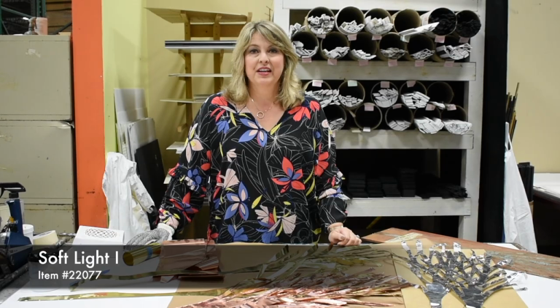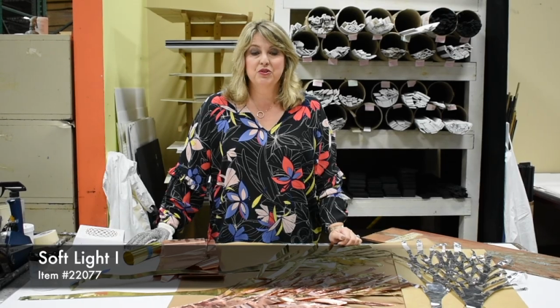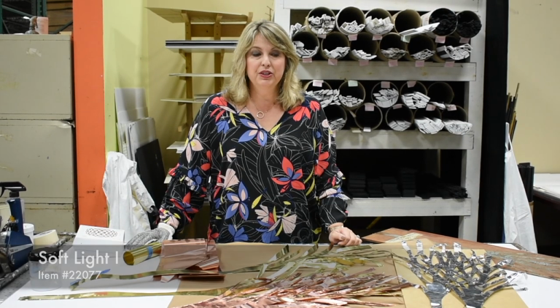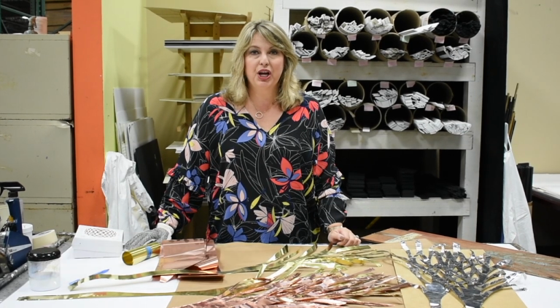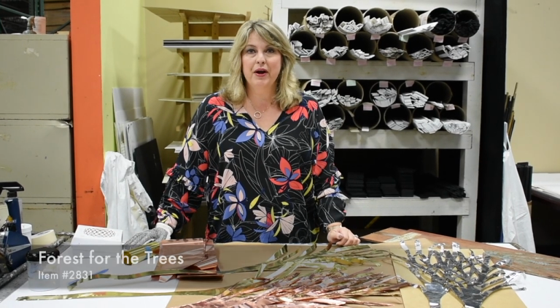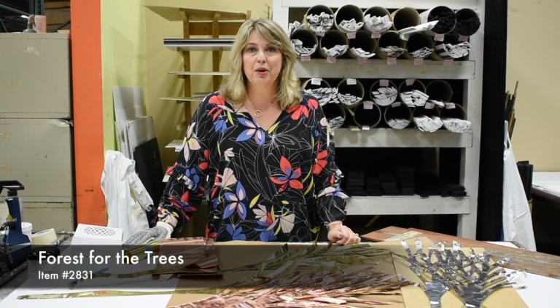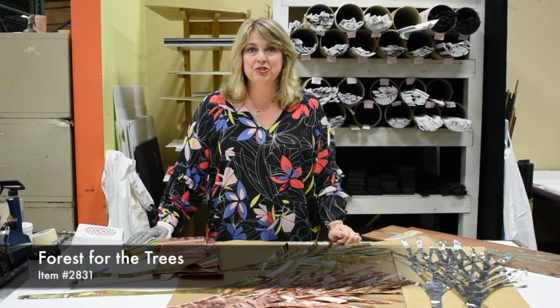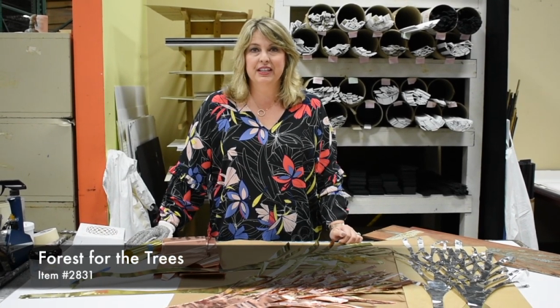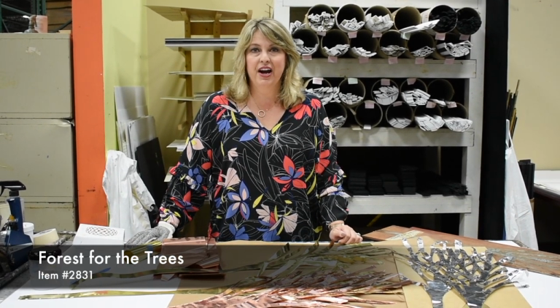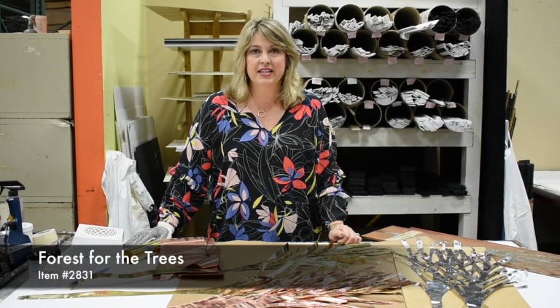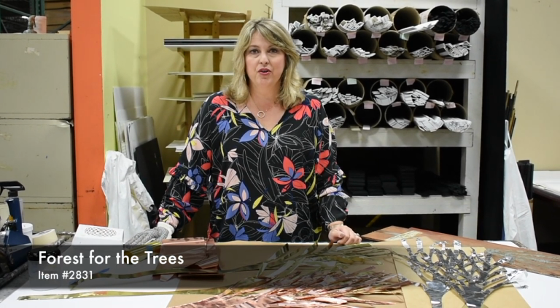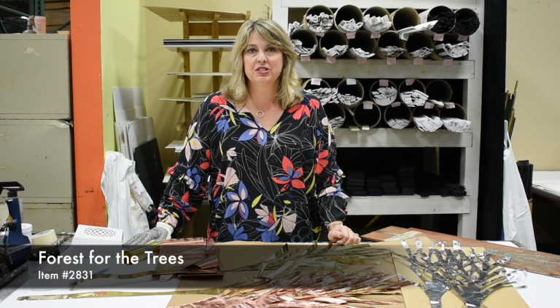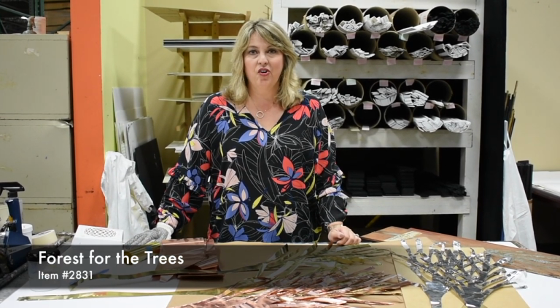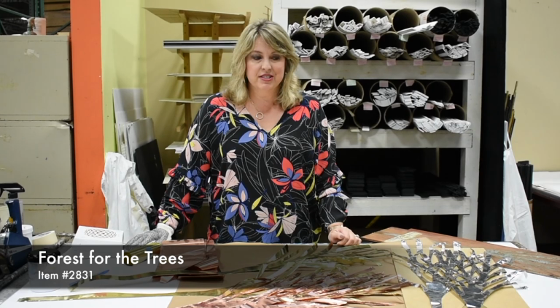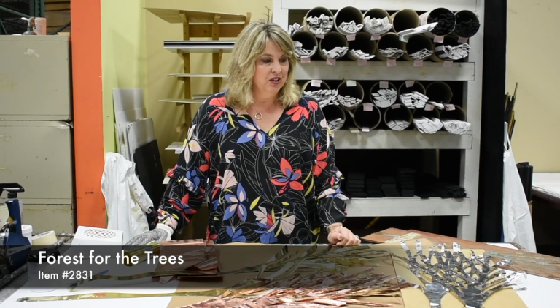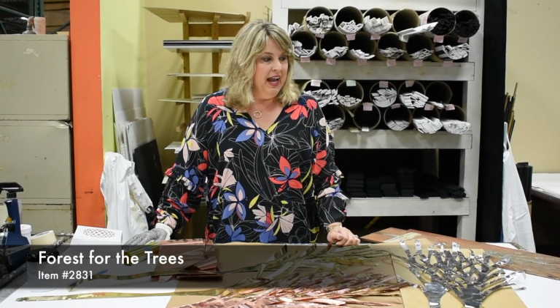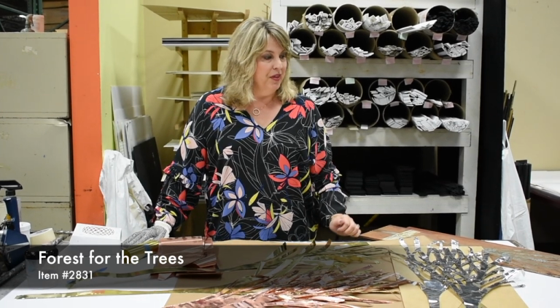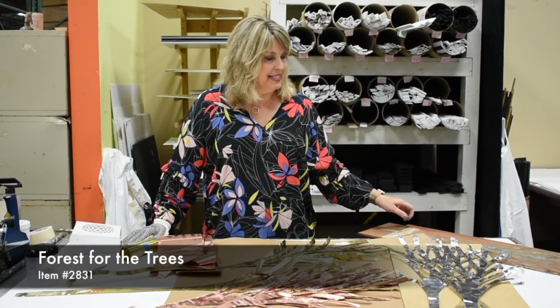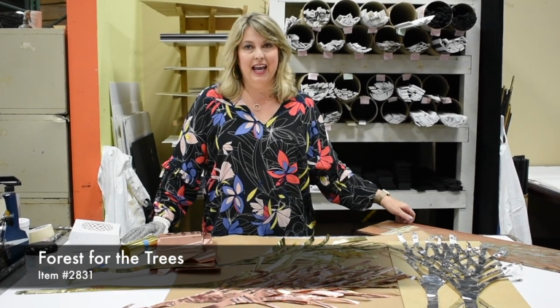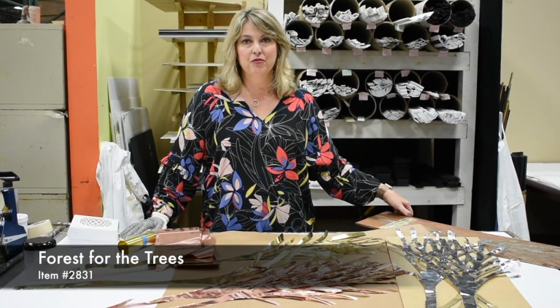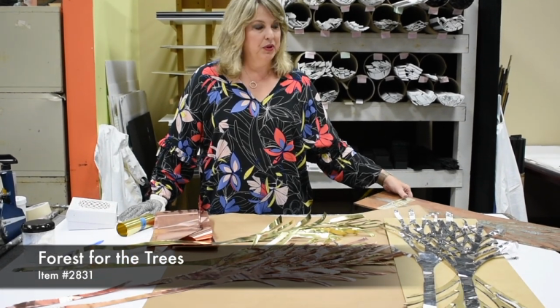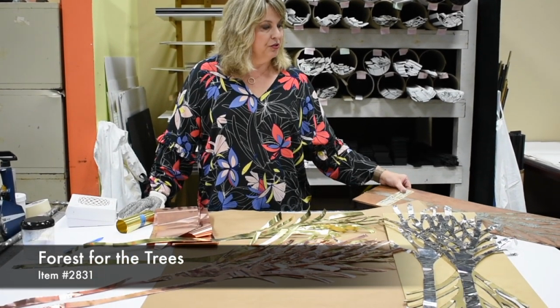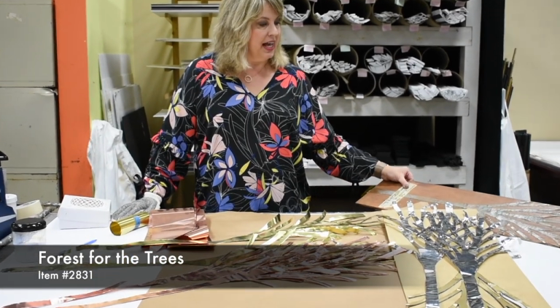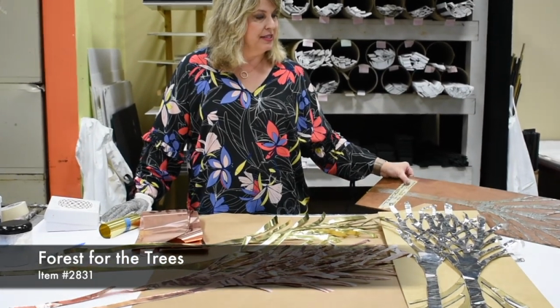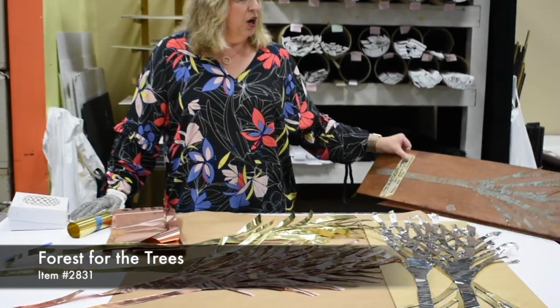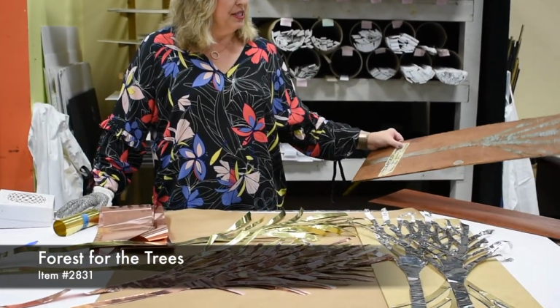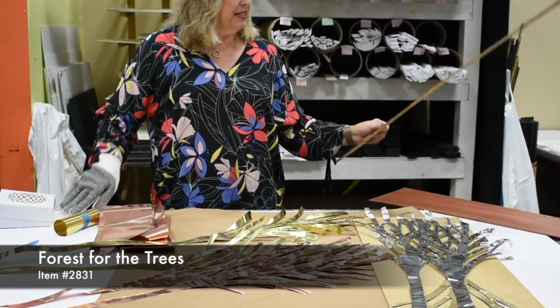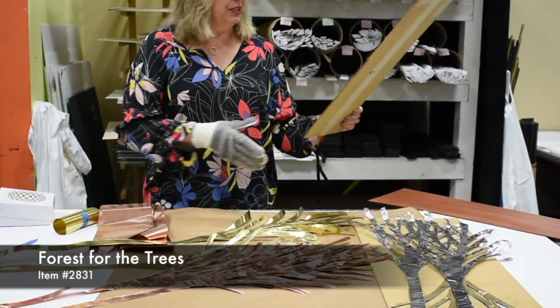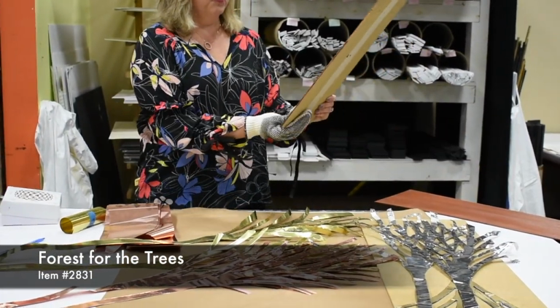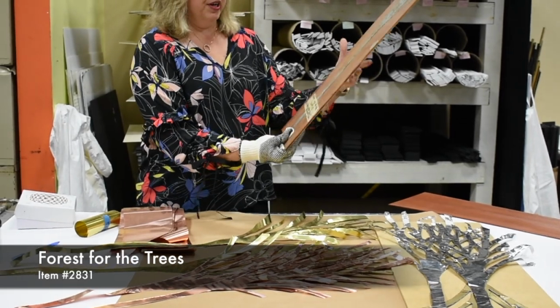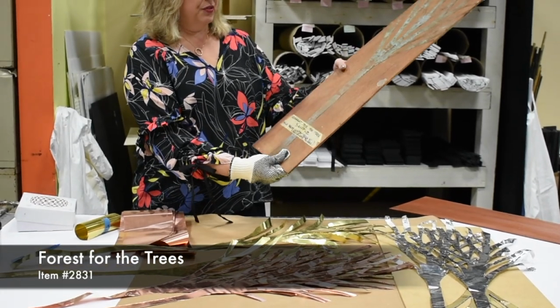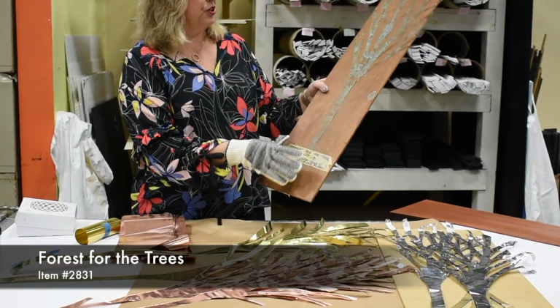So 10 years ago, Paragon purchased Kinder Harris out of Stuttgart, Arkansas. And one of the pieces that came over with their designs was this piece that we do called Forest for the Trees.